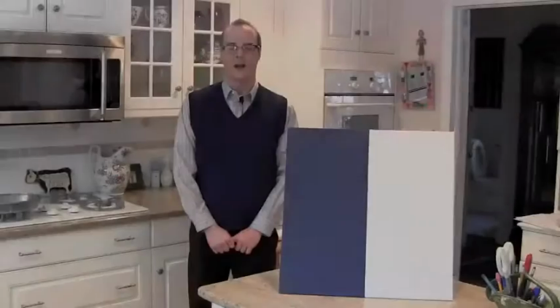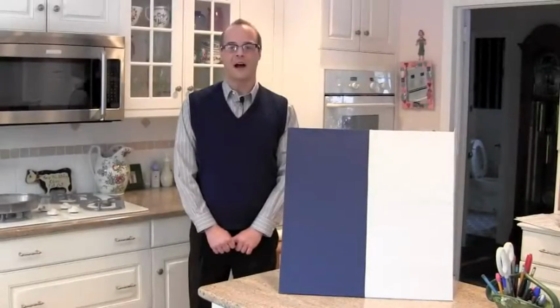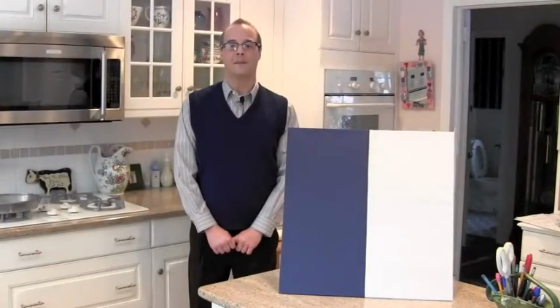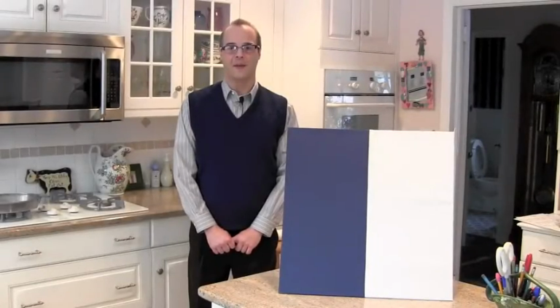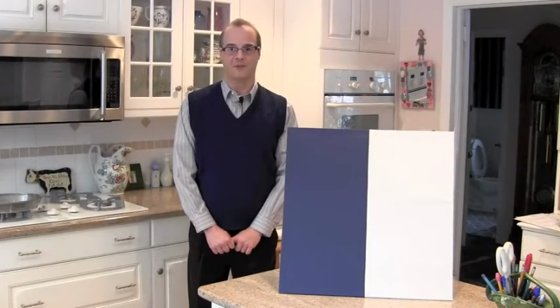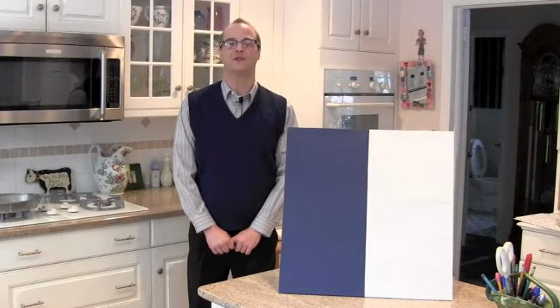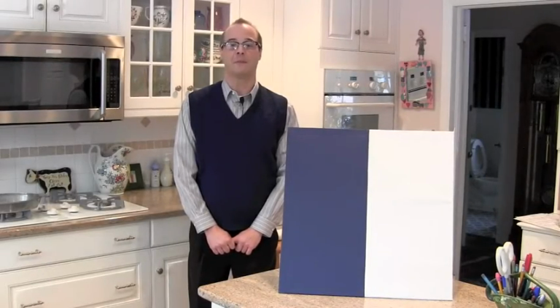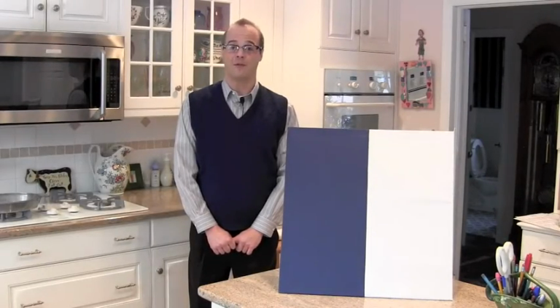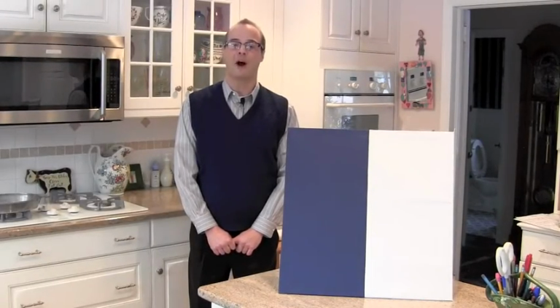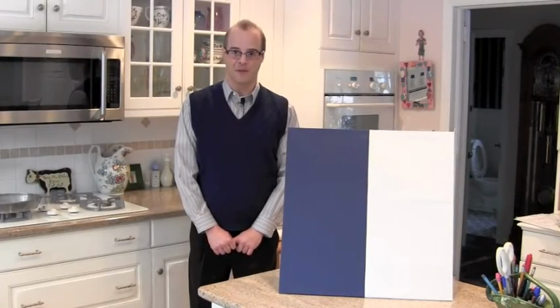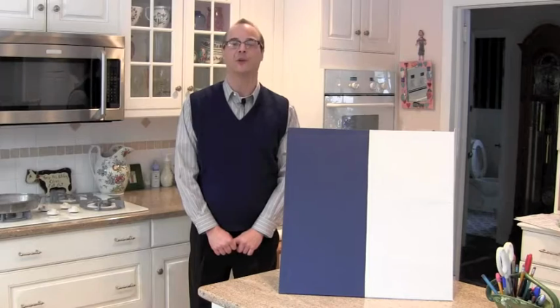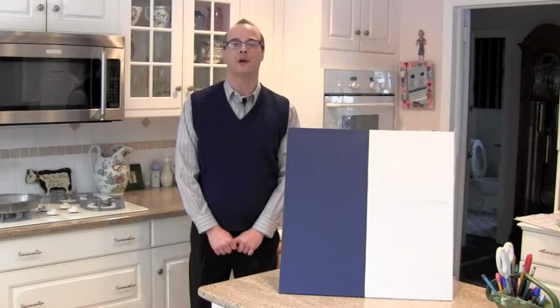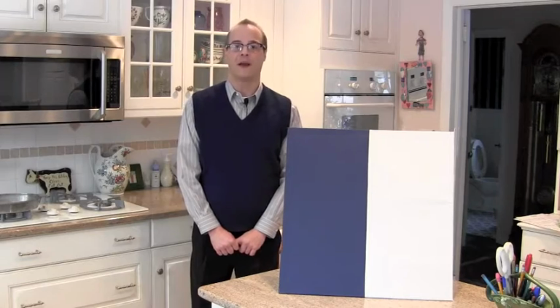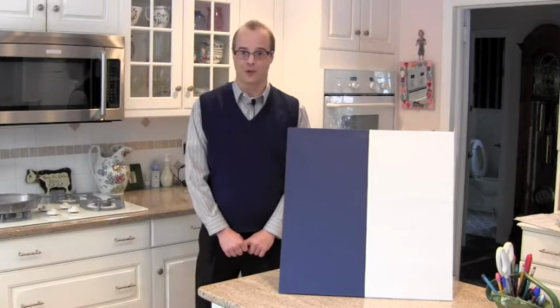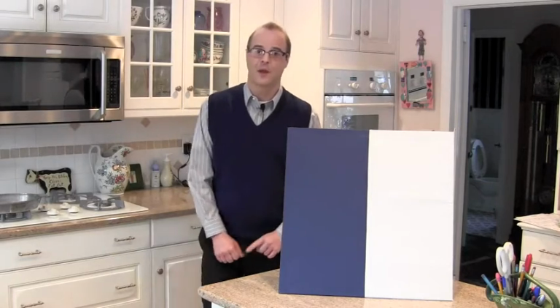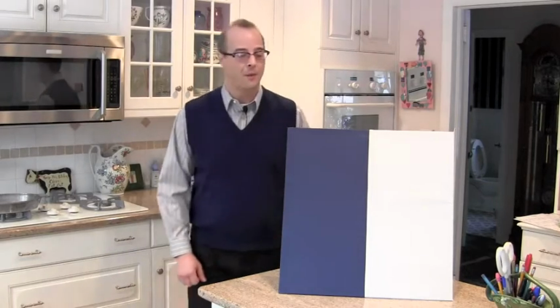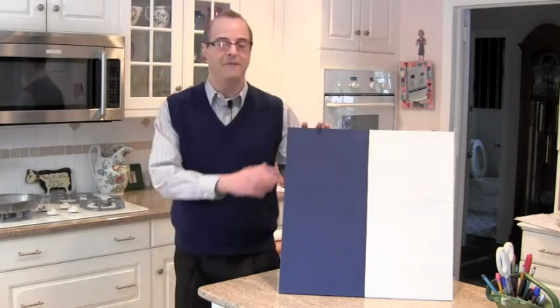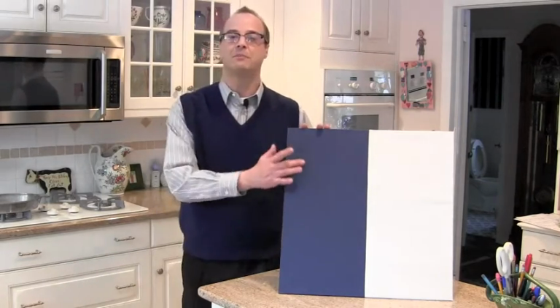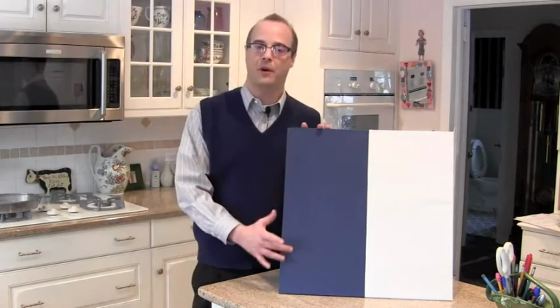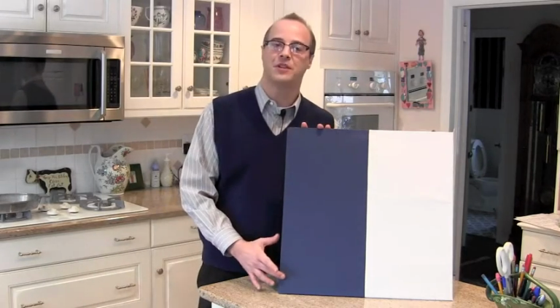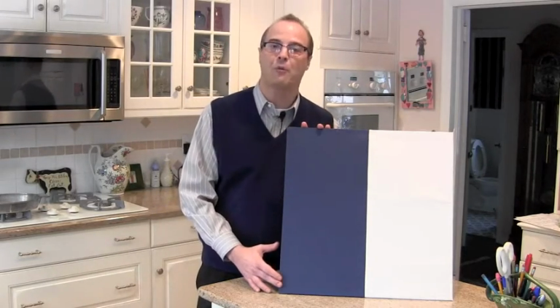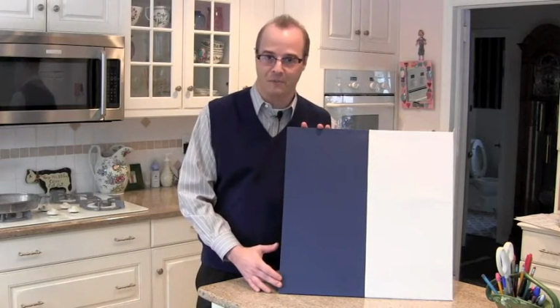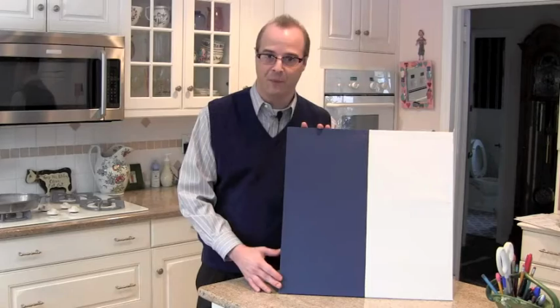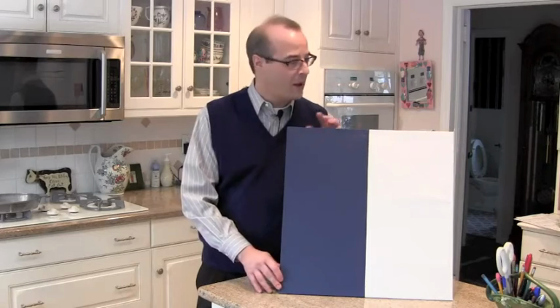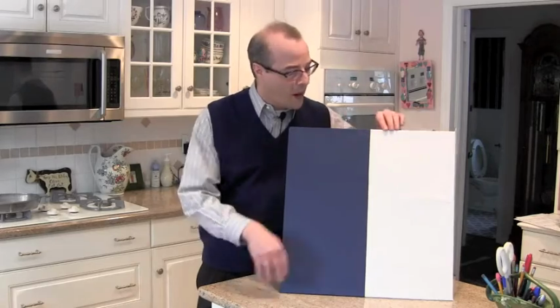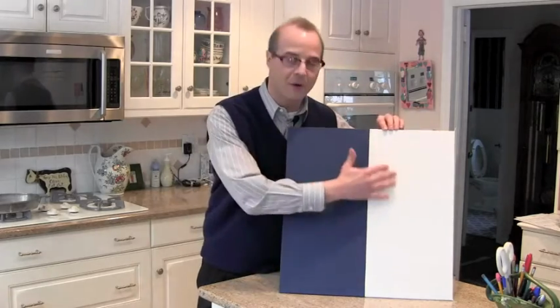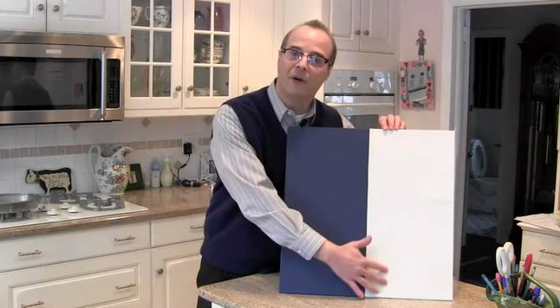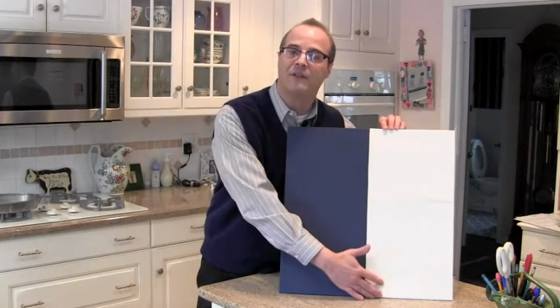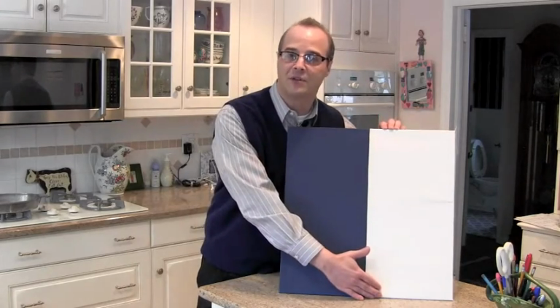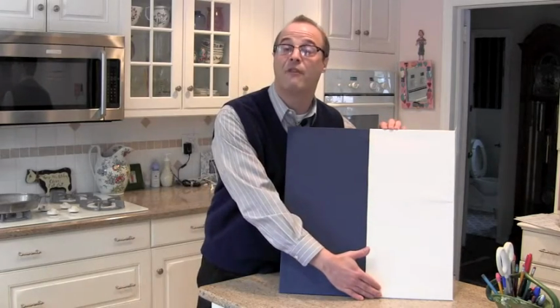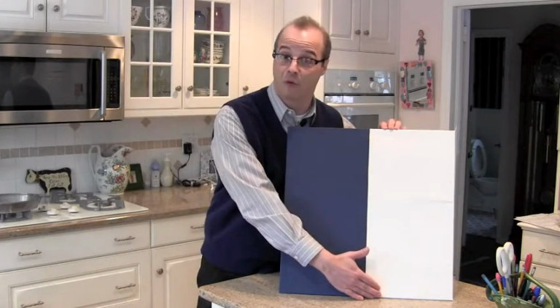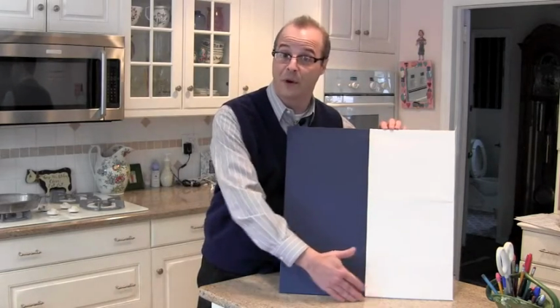I would now like to demonstrate the difference between using flame-retardant and fire-proof material using a propane torch. What we have here is the blue material, which is the flame-retardant material, and the white material here is the flame-snuffer fire-proof material.